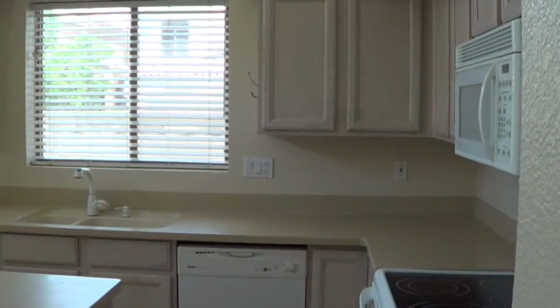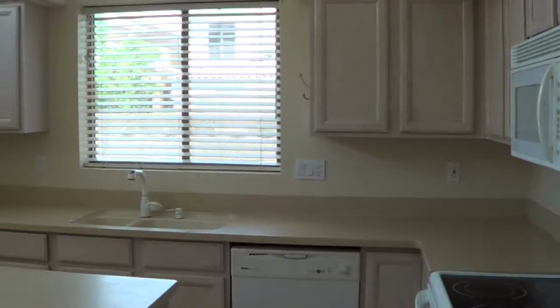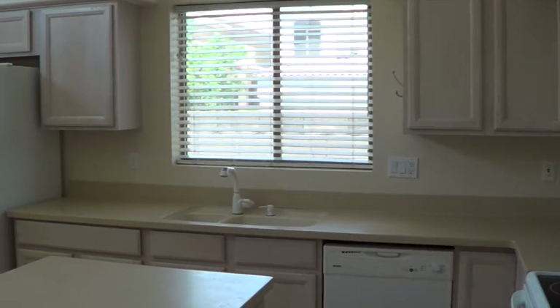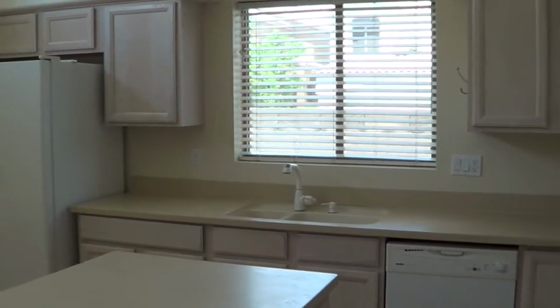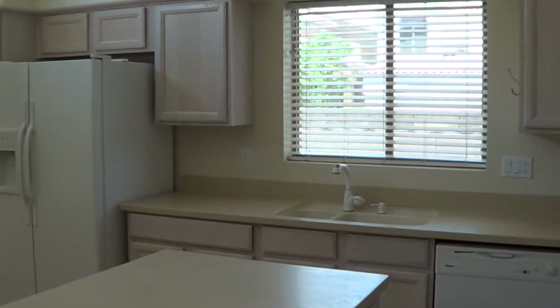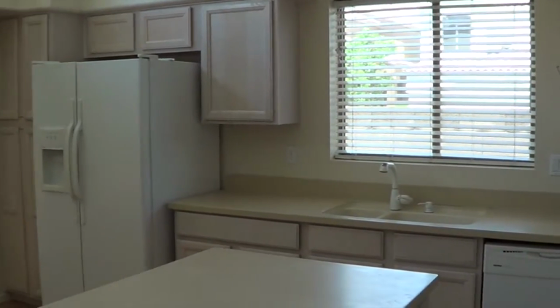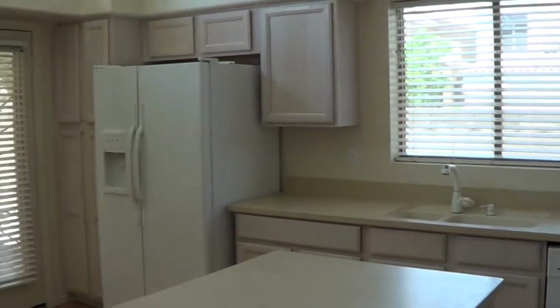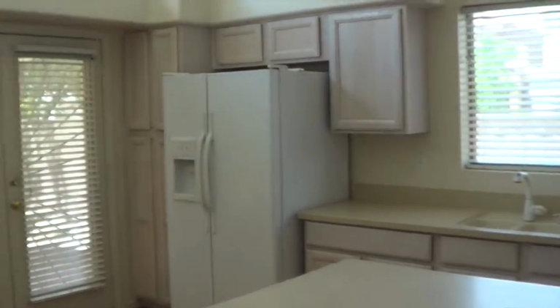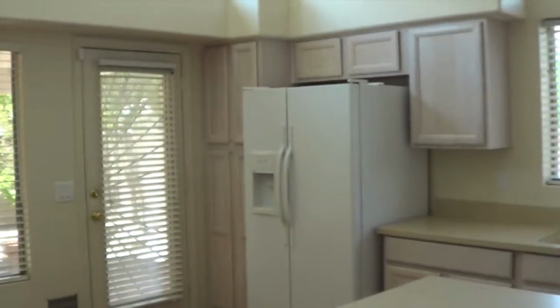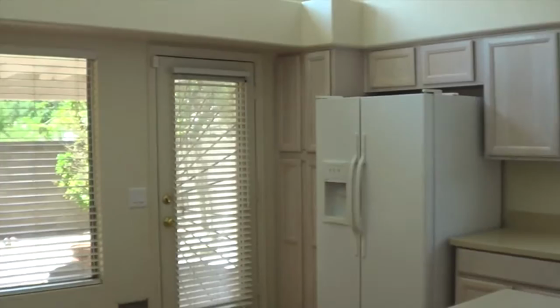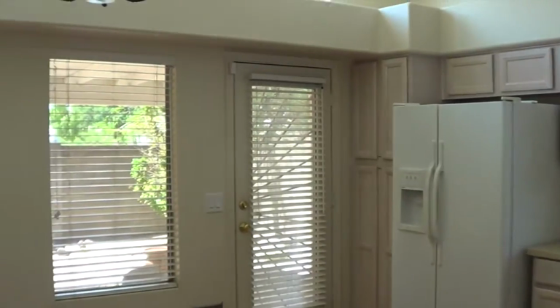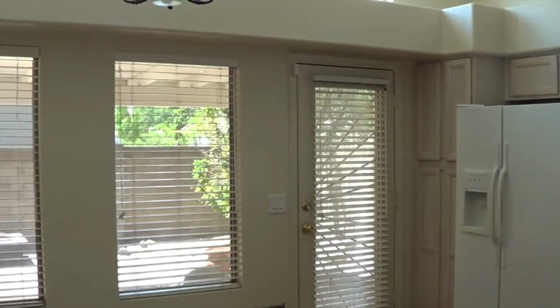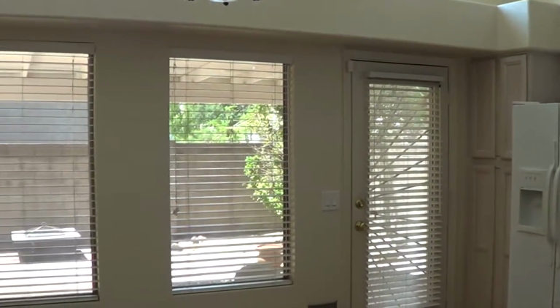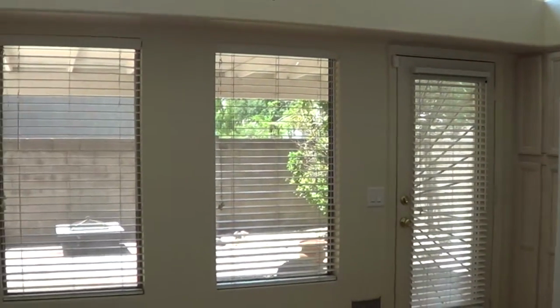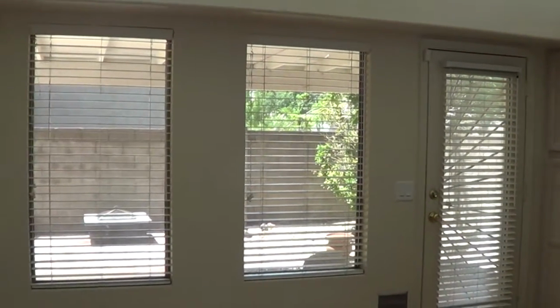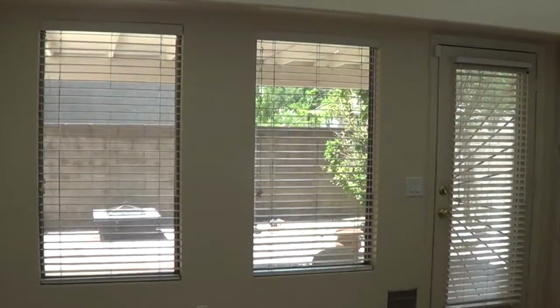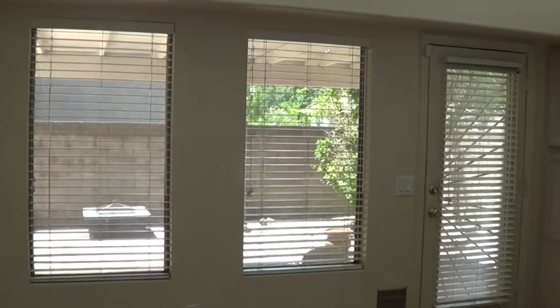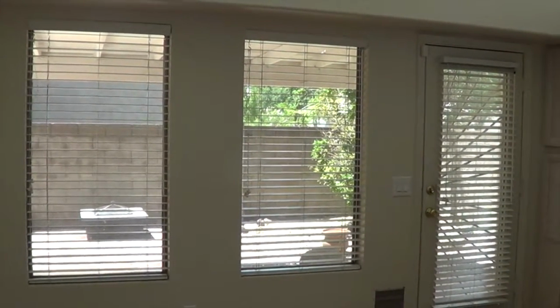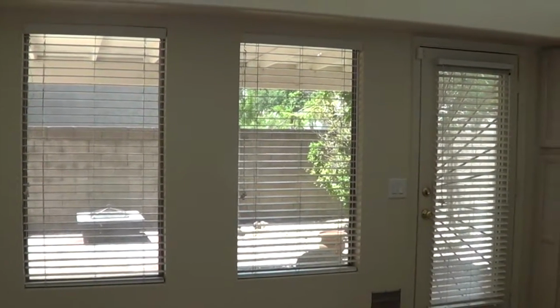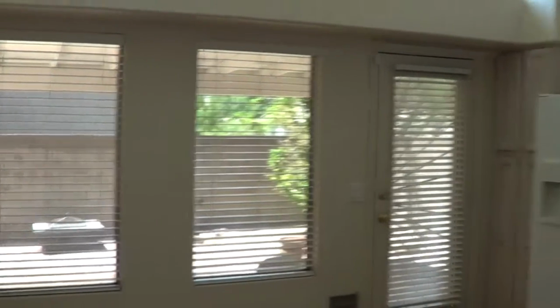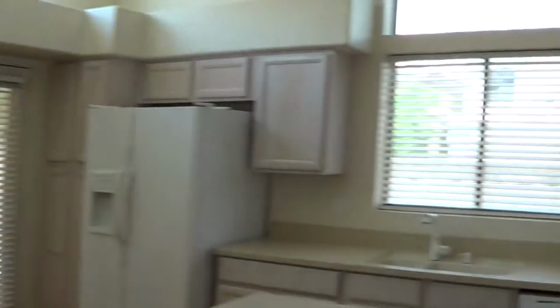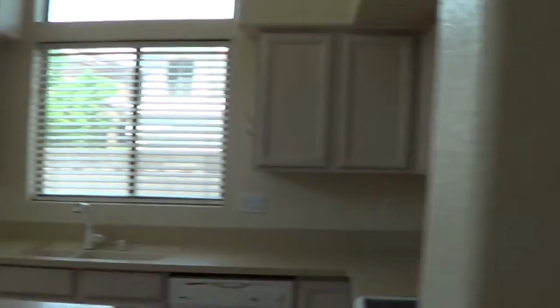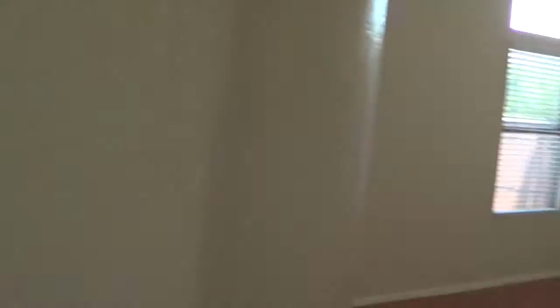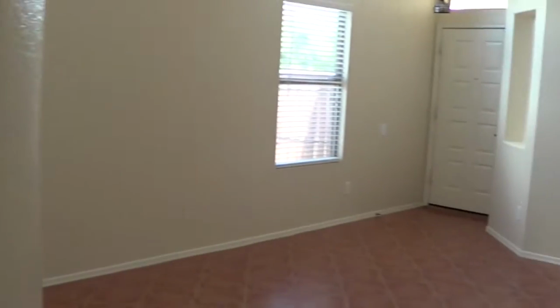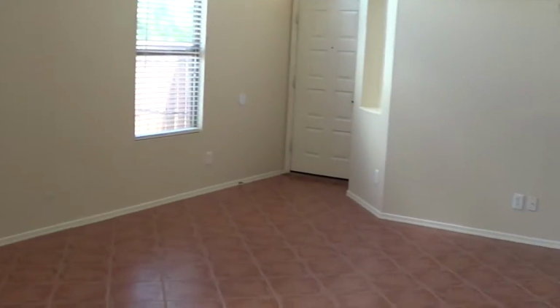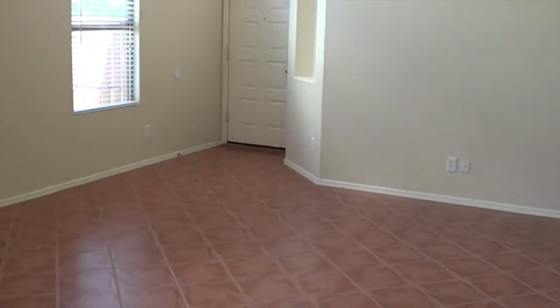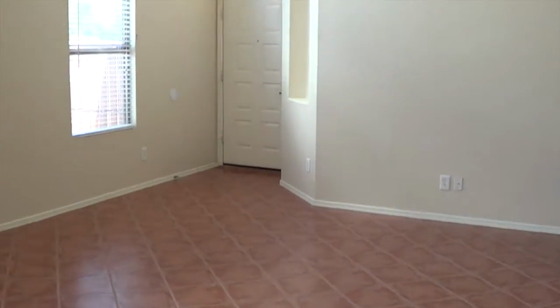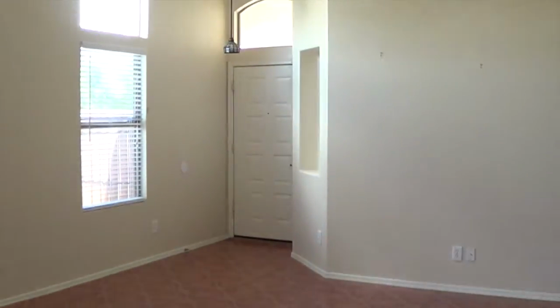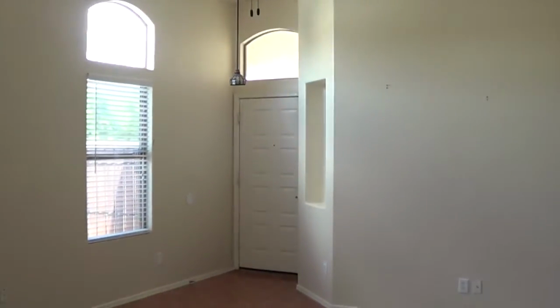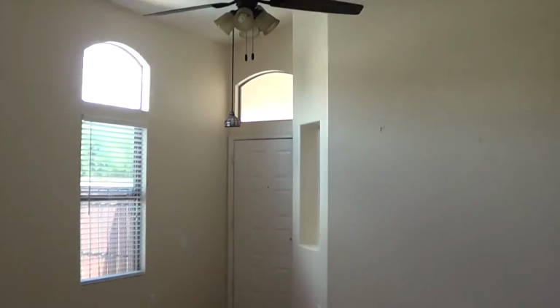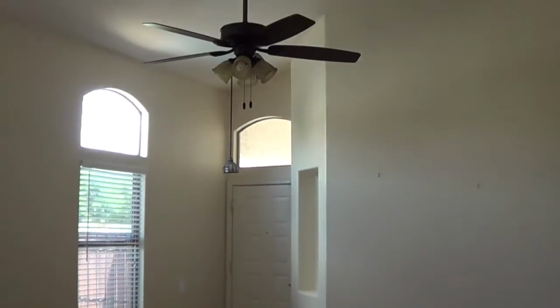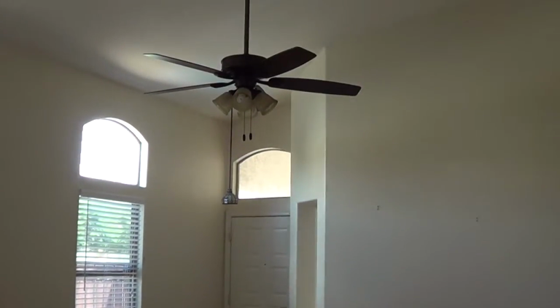If you'd like to see this property or have any questions, please feel free to give me a call: 602-538-5707. See you at the next property.